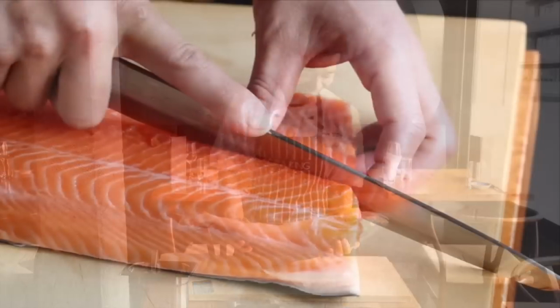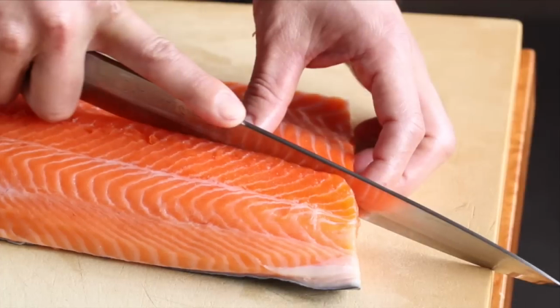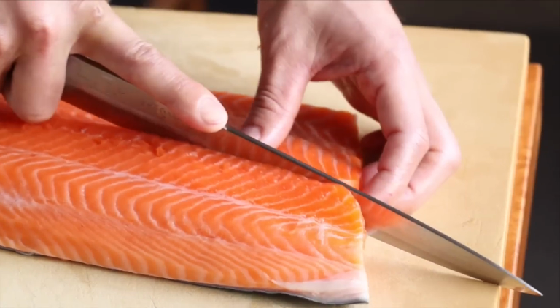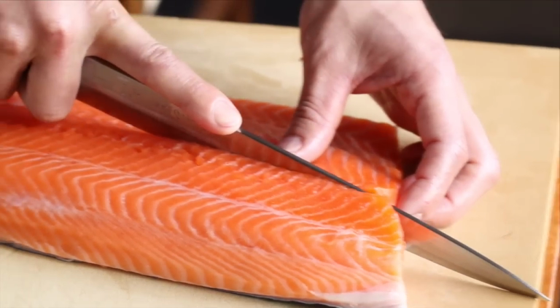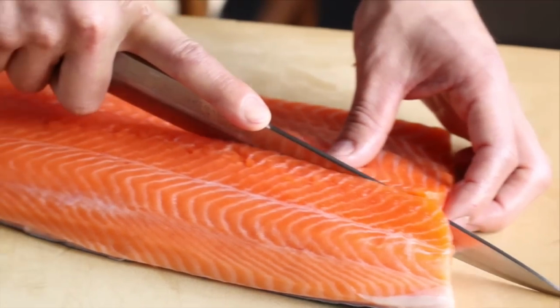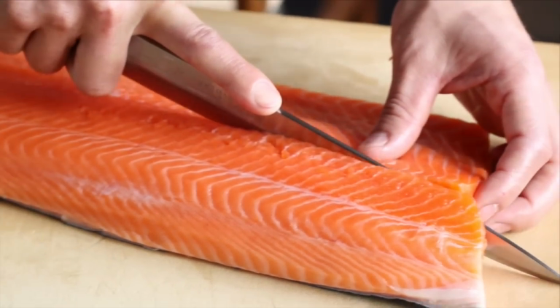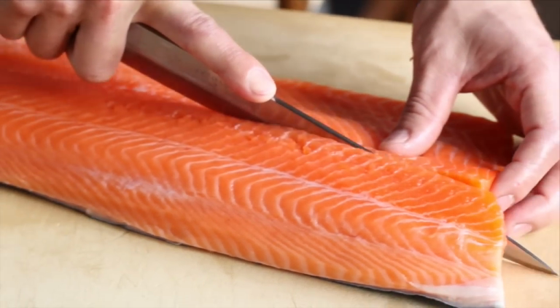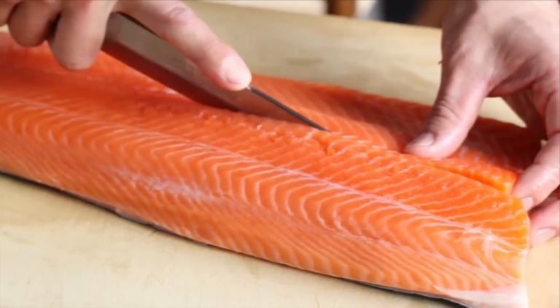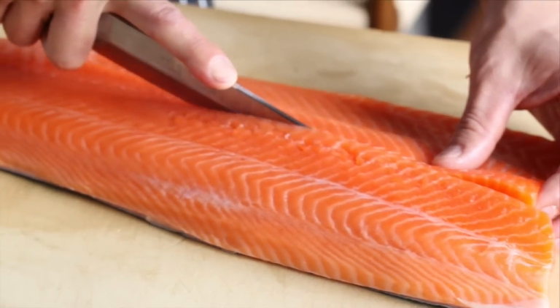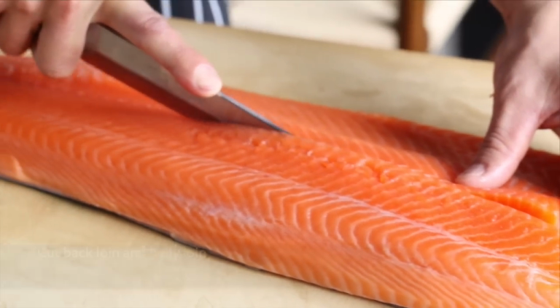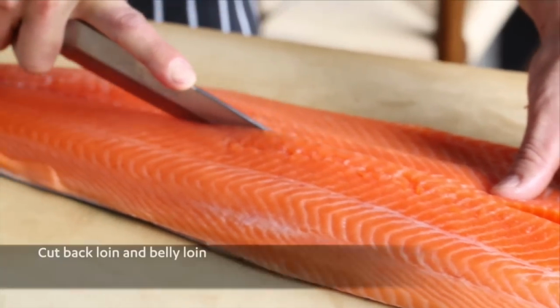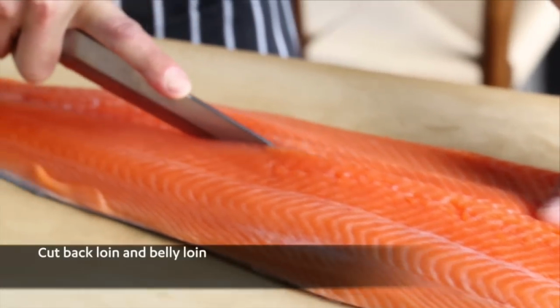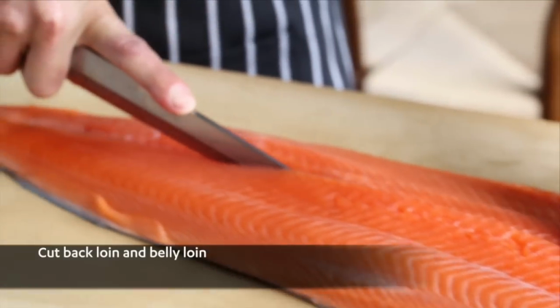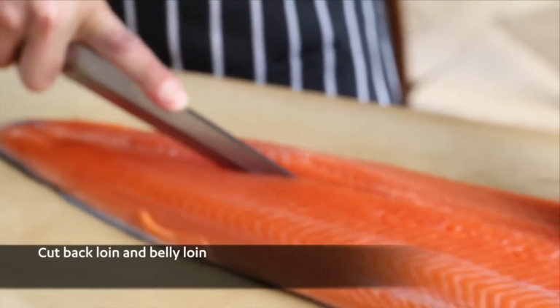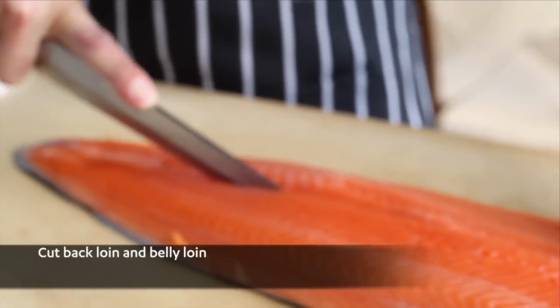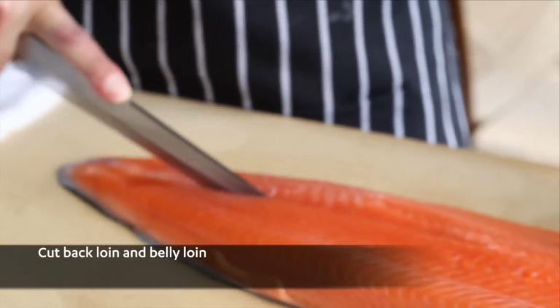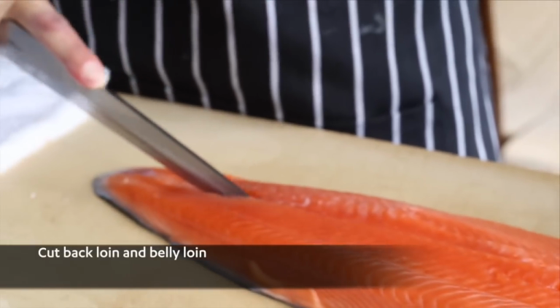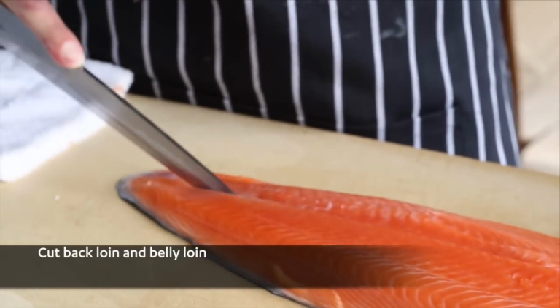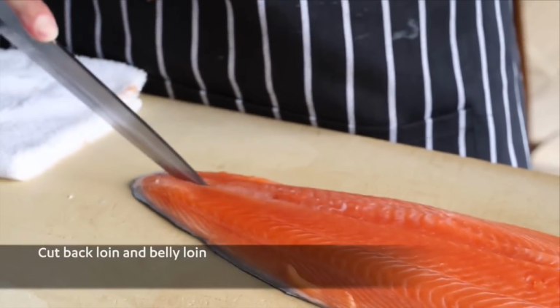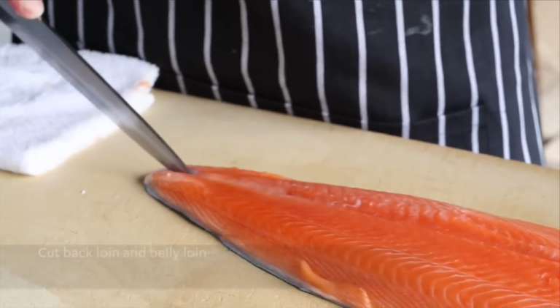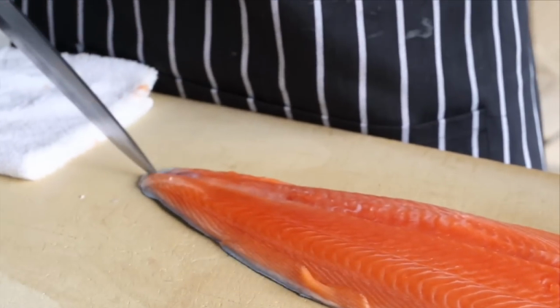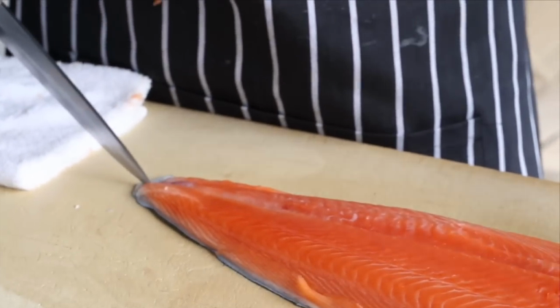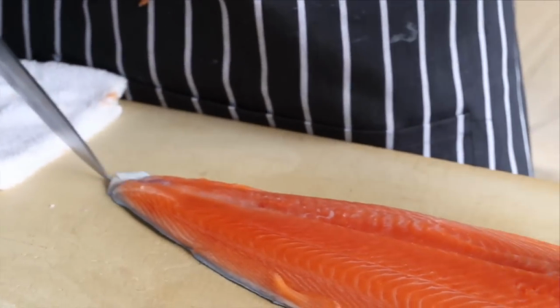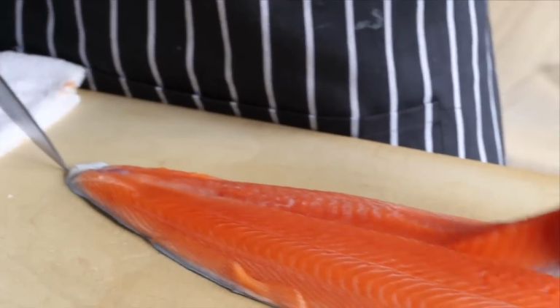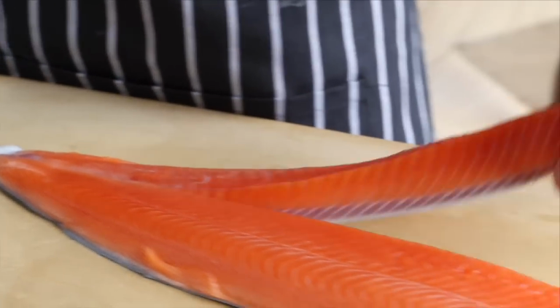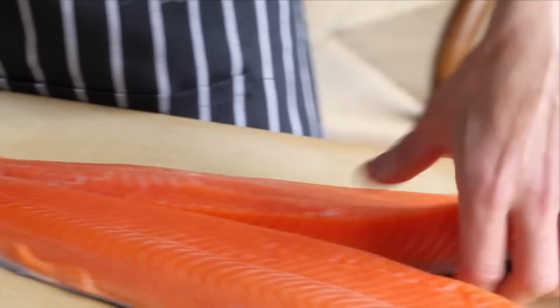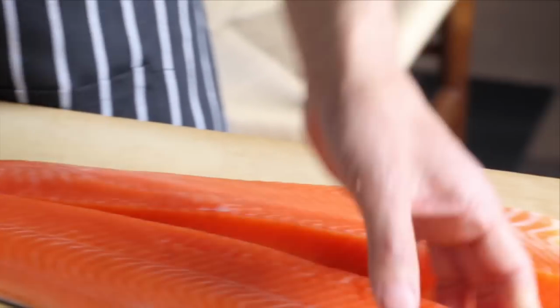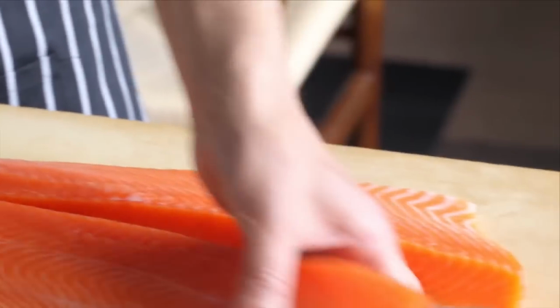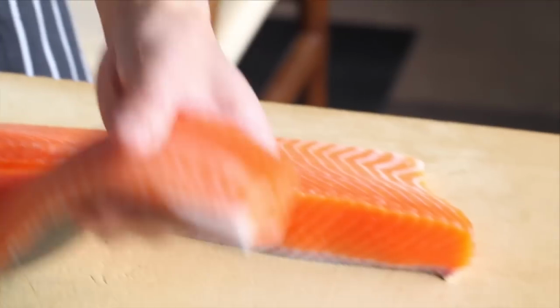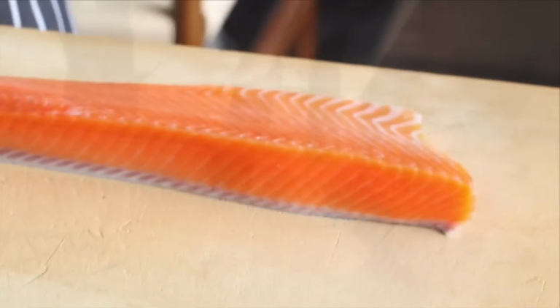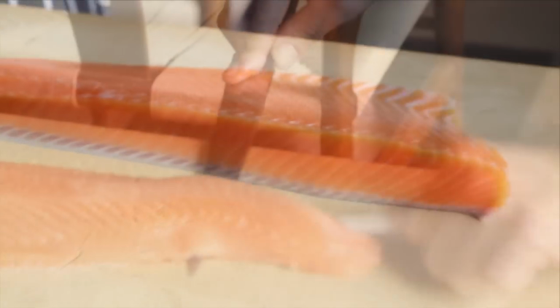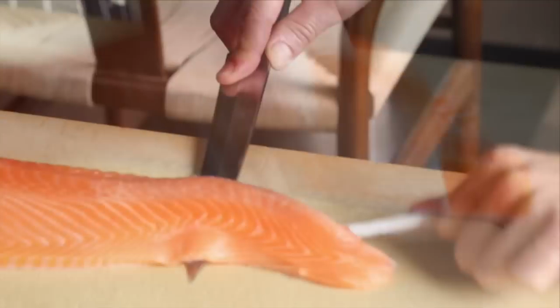After filleting the salmon, the next step is to cut into the back loin and belly loin. Then start skinning.